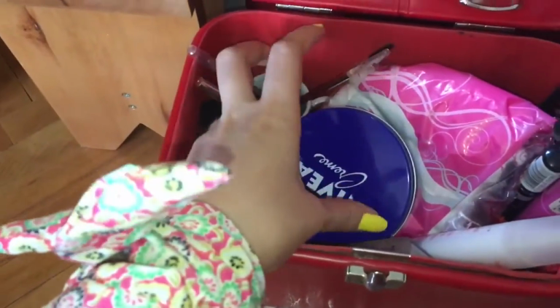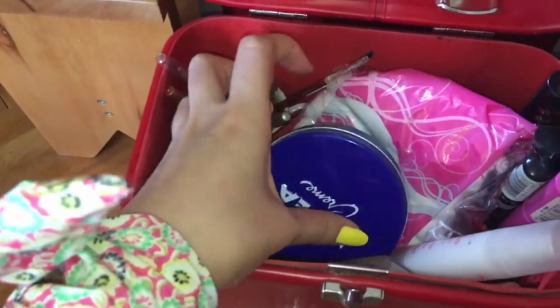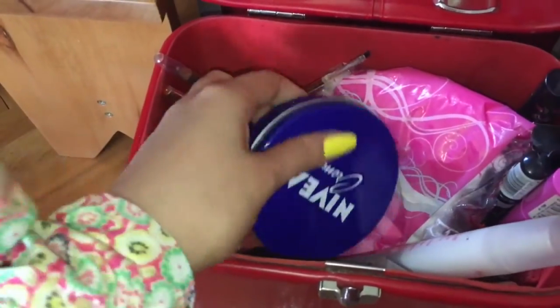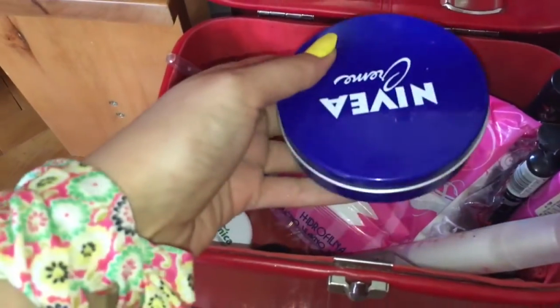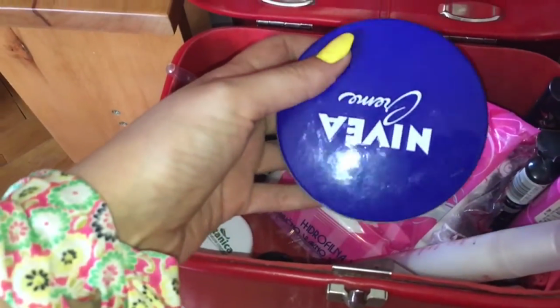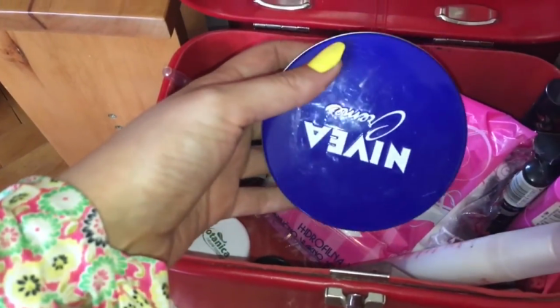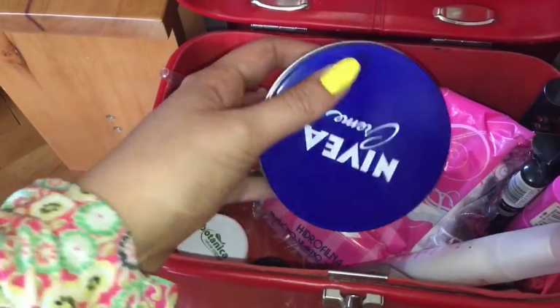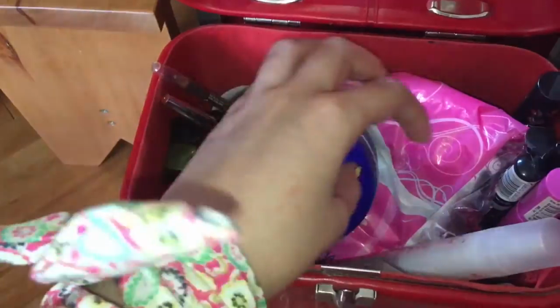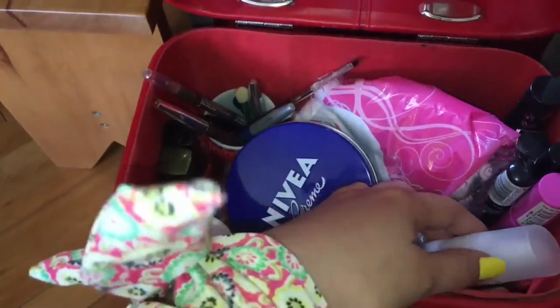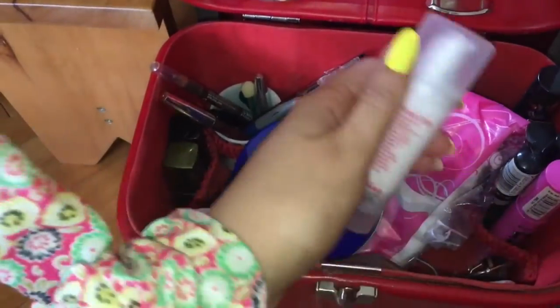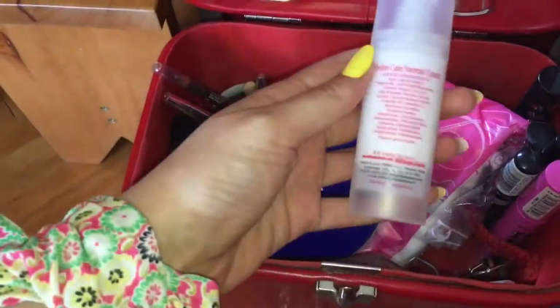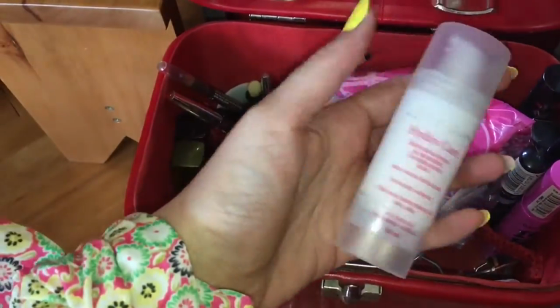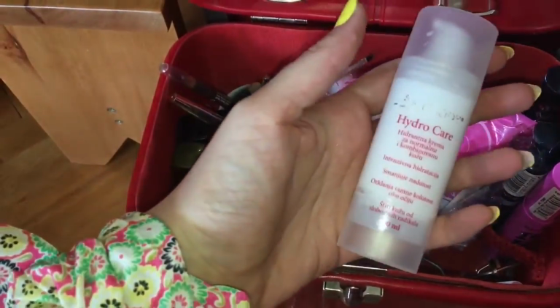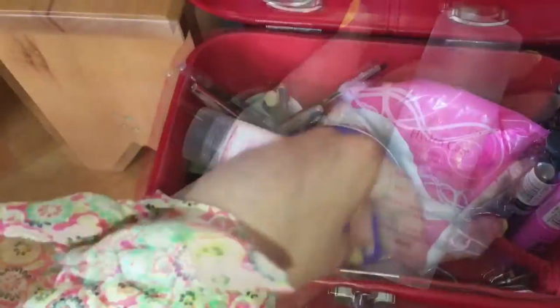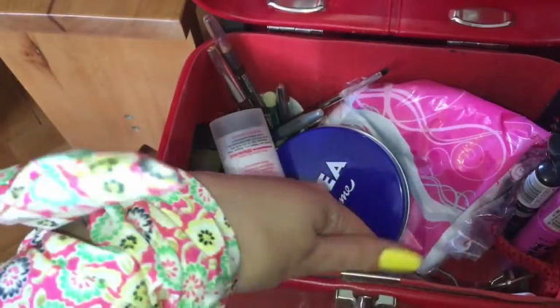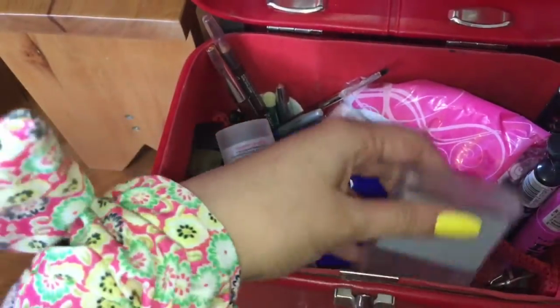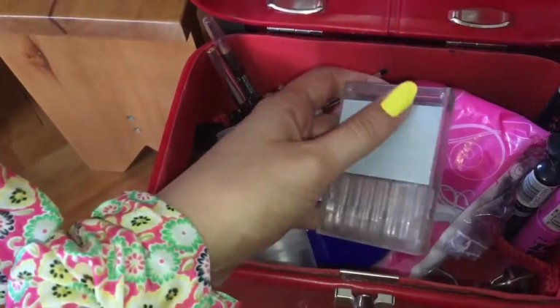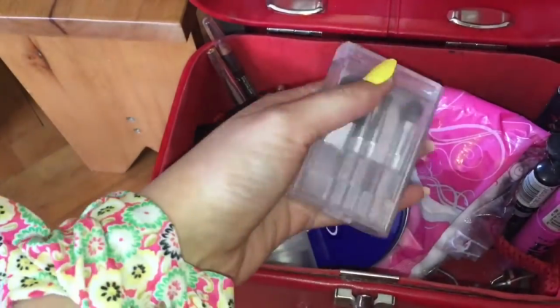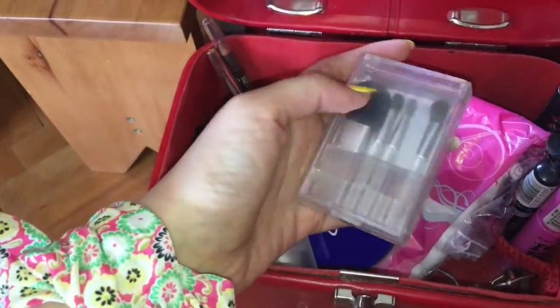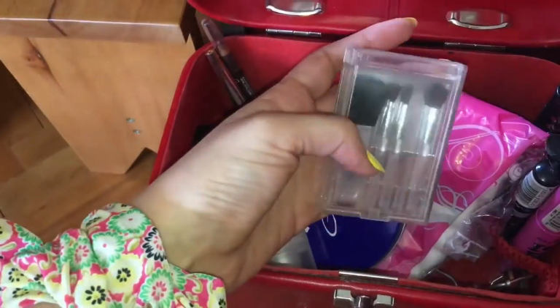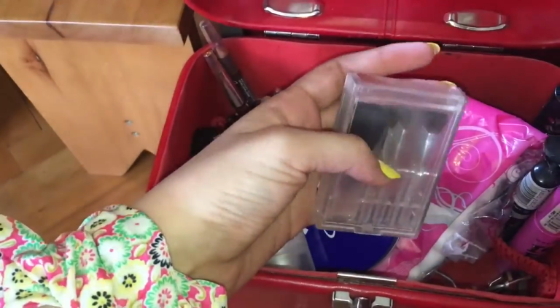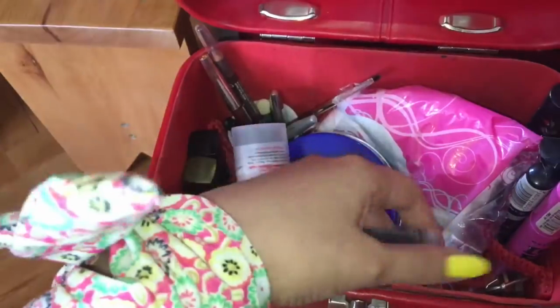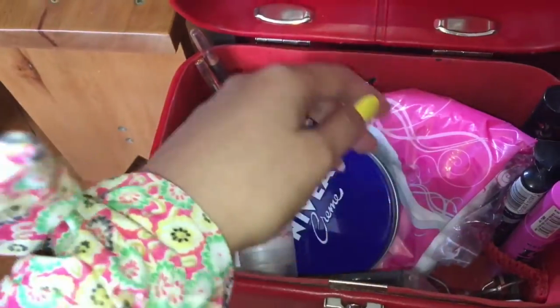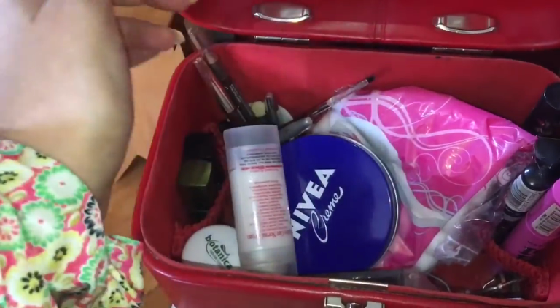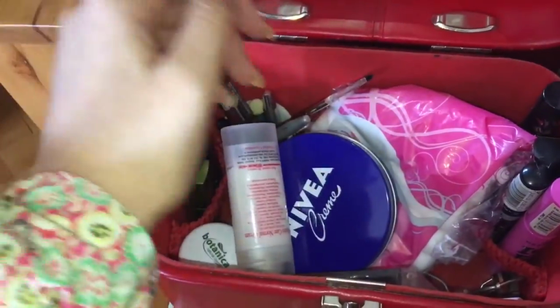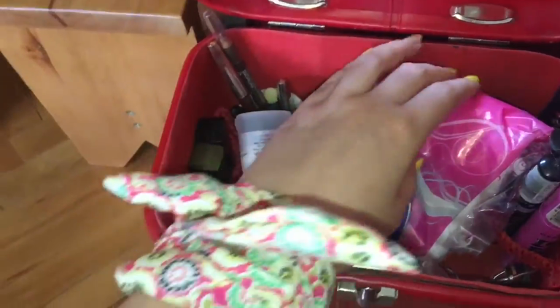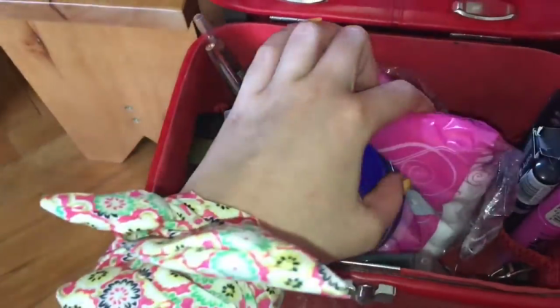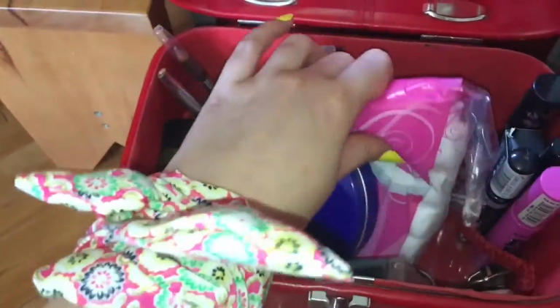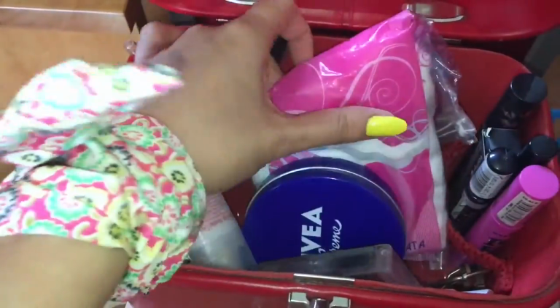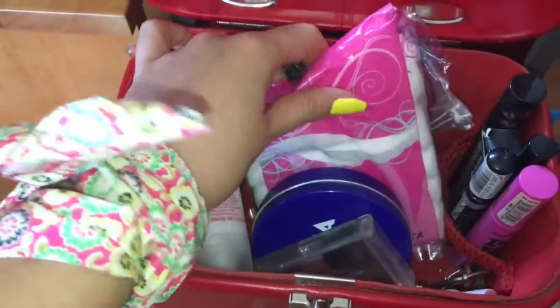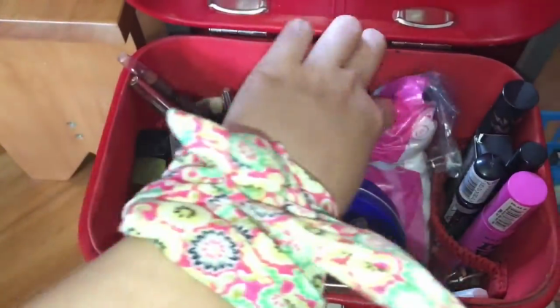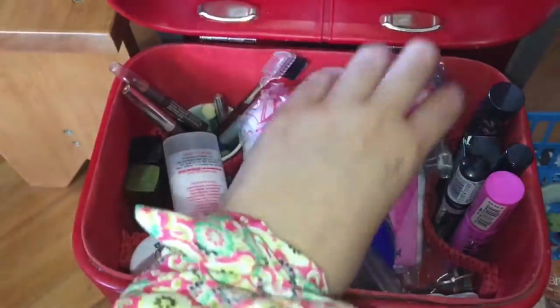Stoje mi kremice: Nivea krema, Bio Body krema. Zatim neke stare četkice iz Orifiamea koje ne koristim. Zatim patica.